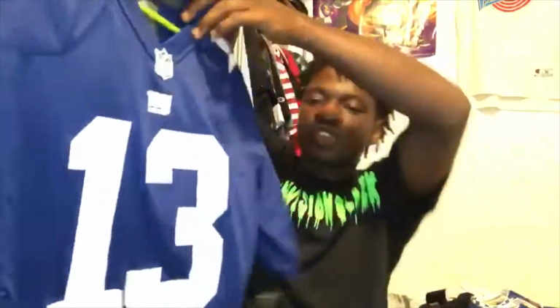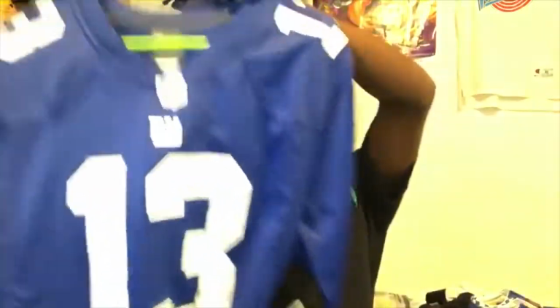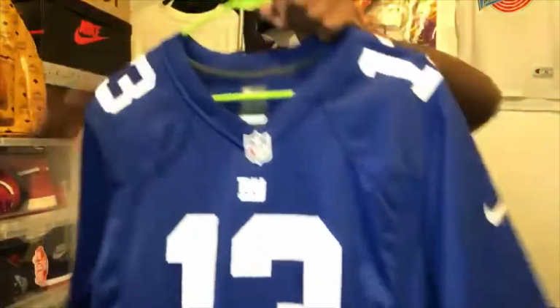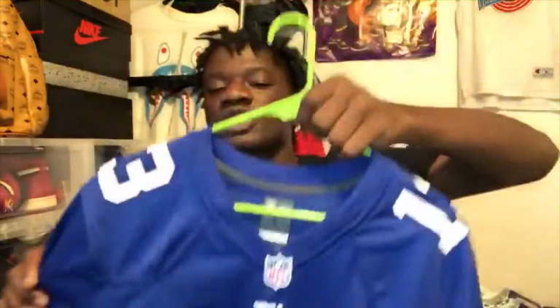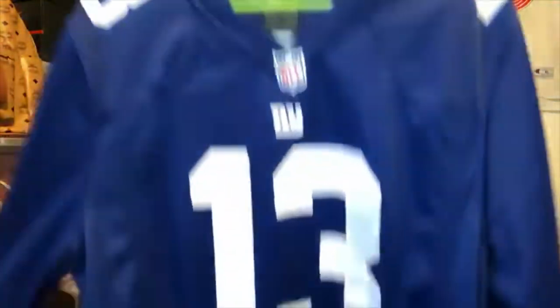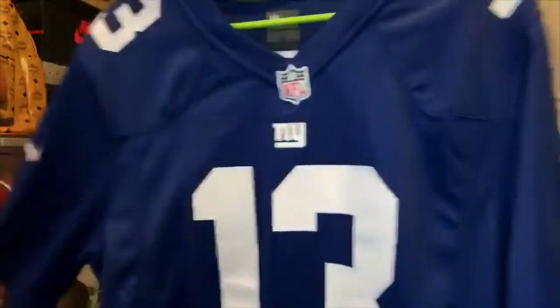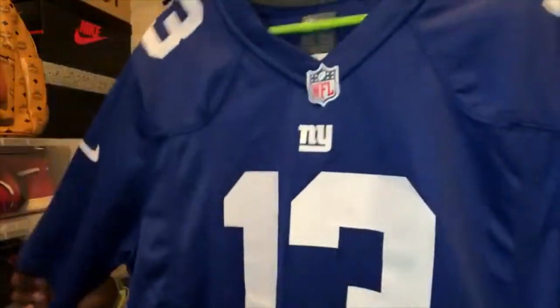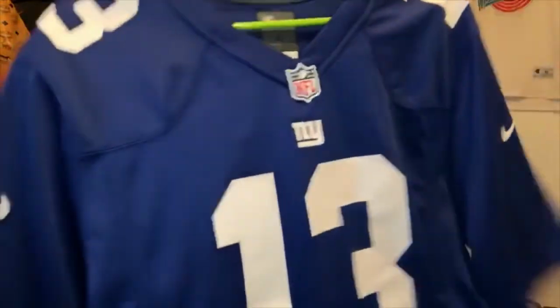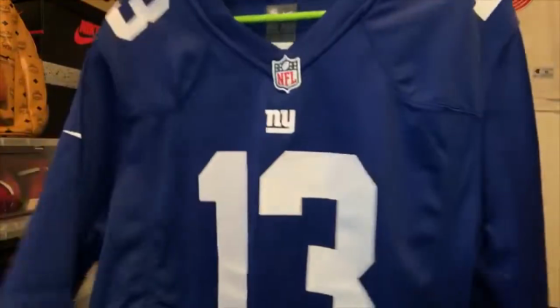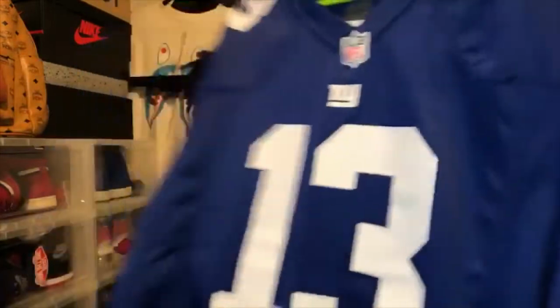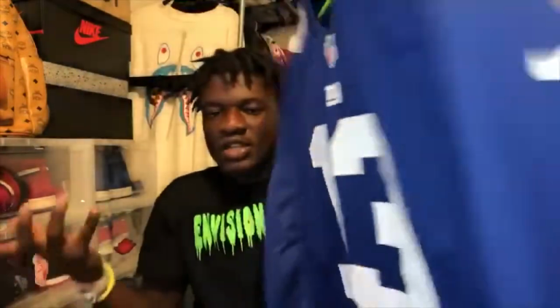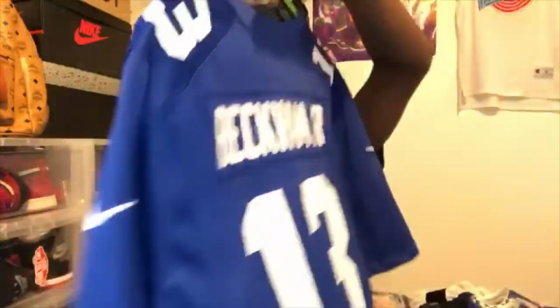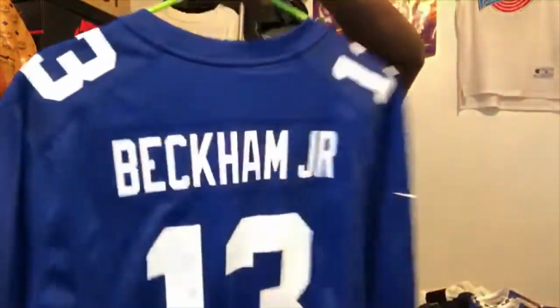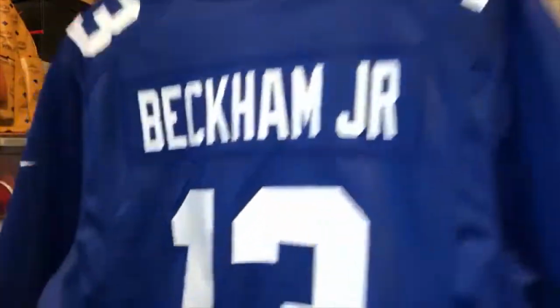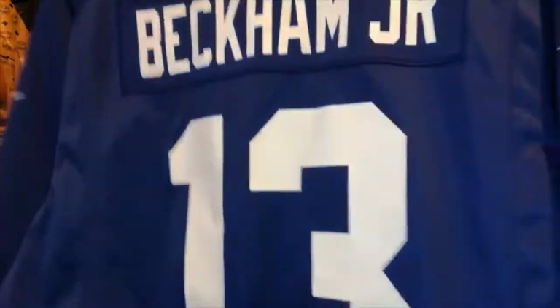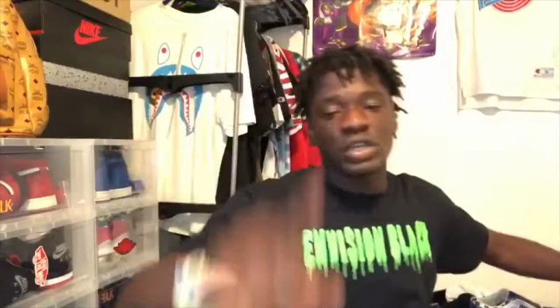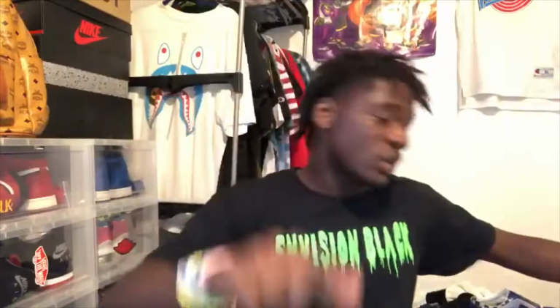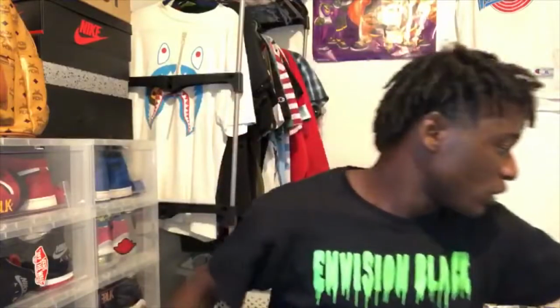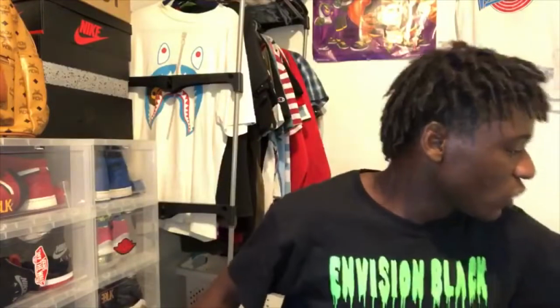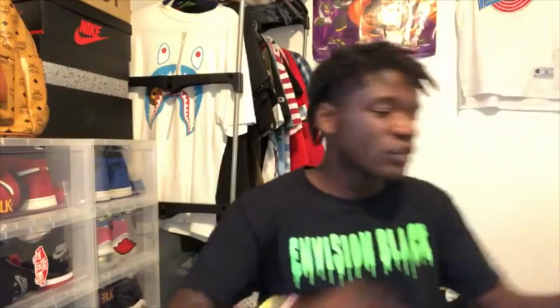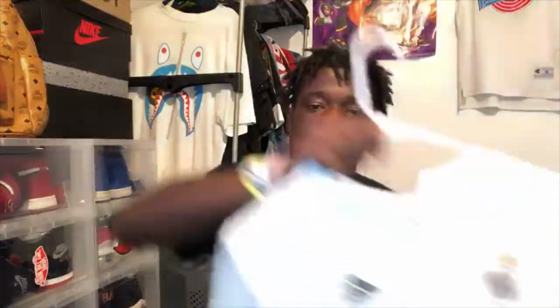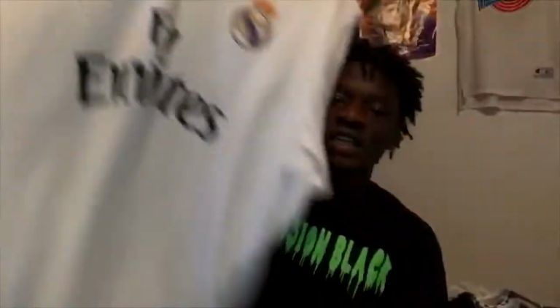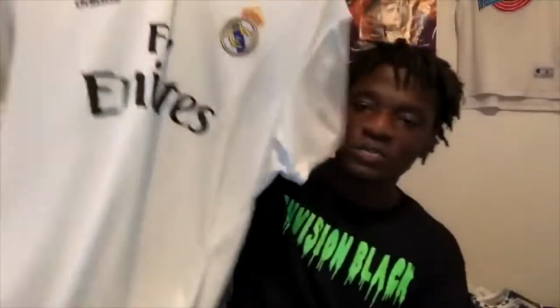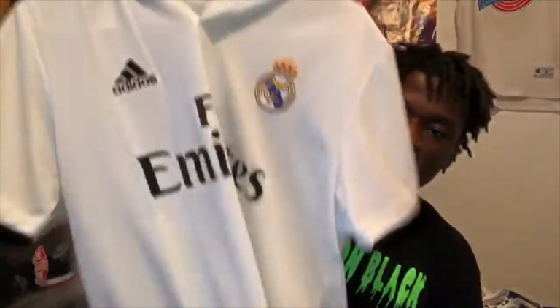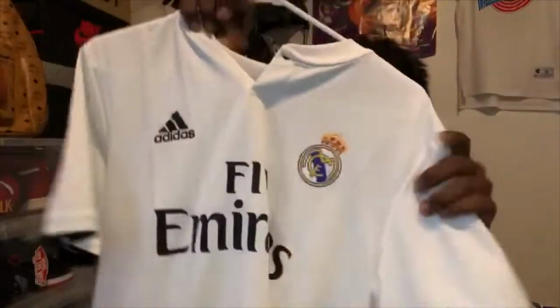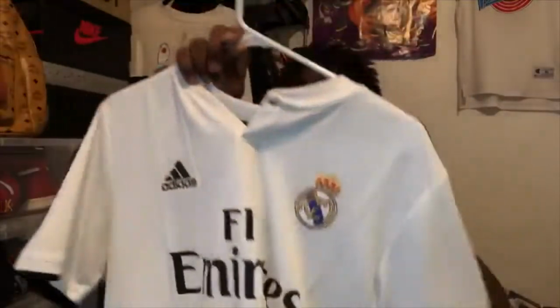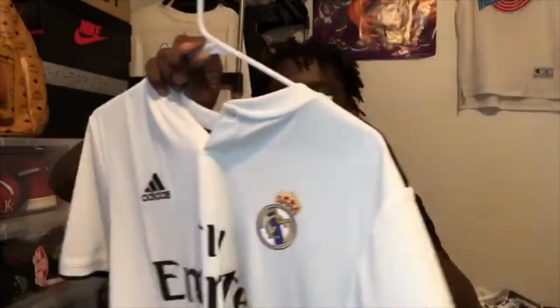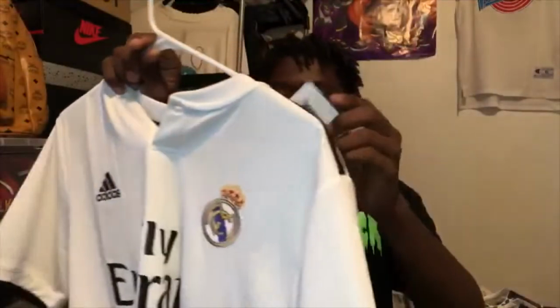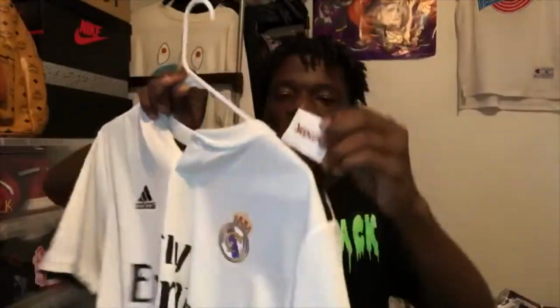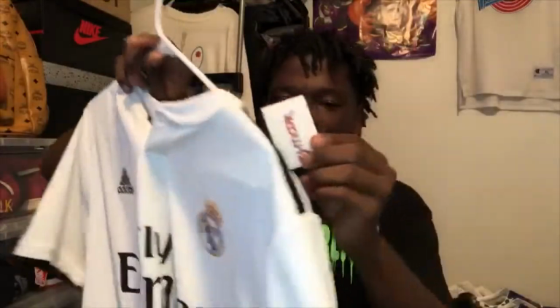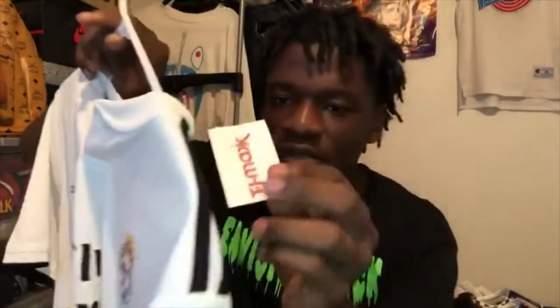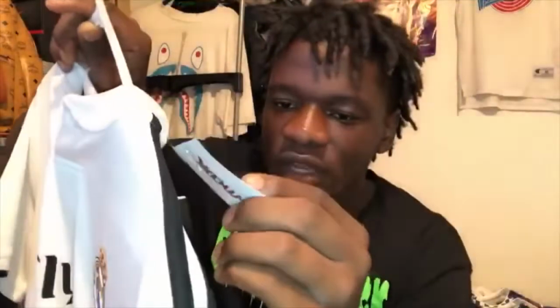I know OBJ doesn't play for the Giants anymore — he plays for the Cleveland Browns — but I just wanted to get this jersey. I like OBJ. On to the next one: this is the Real Madrid jersey that I picked up from TJ Maxx.